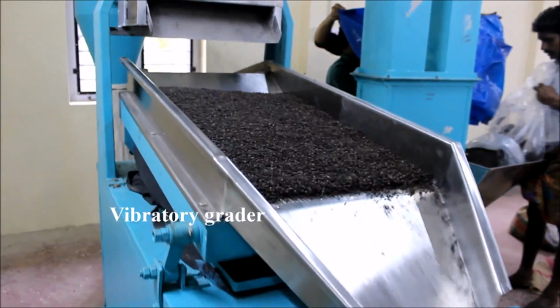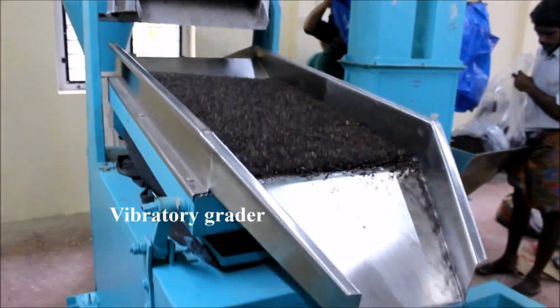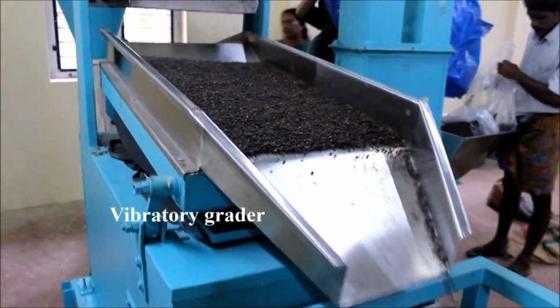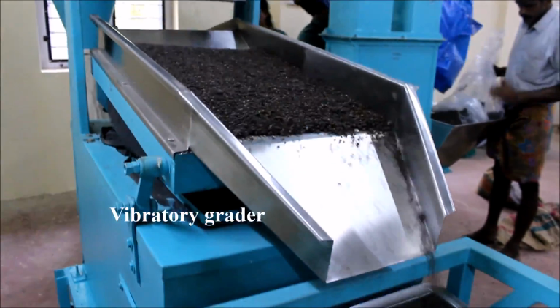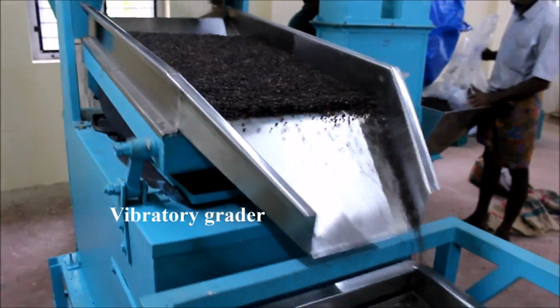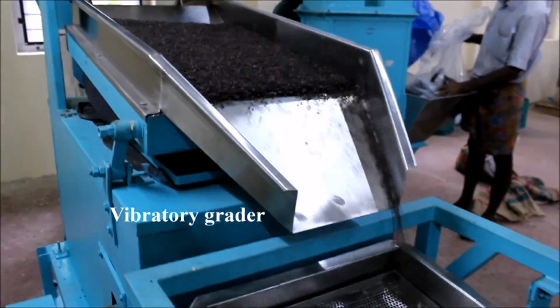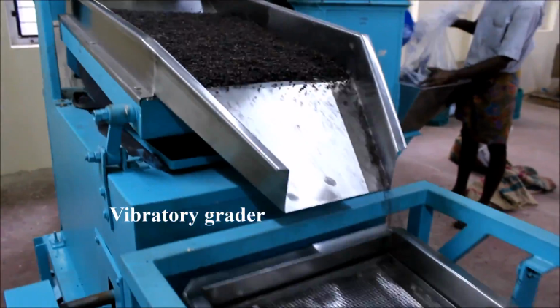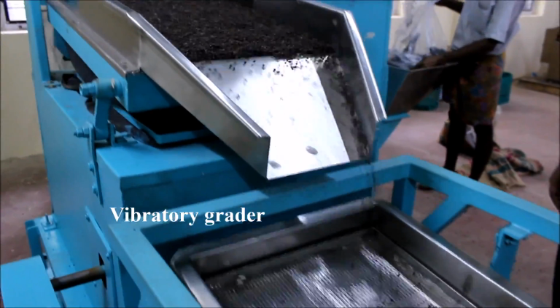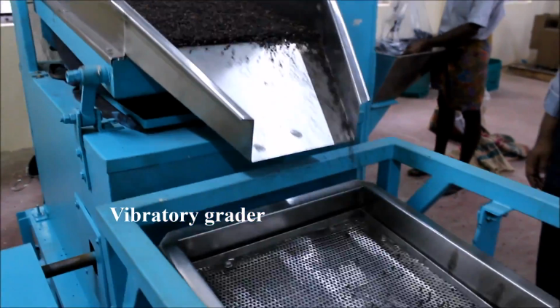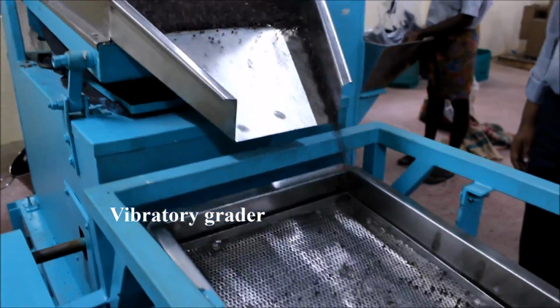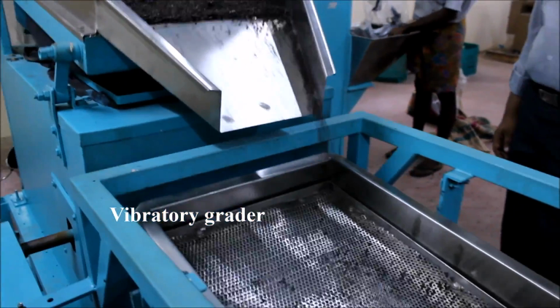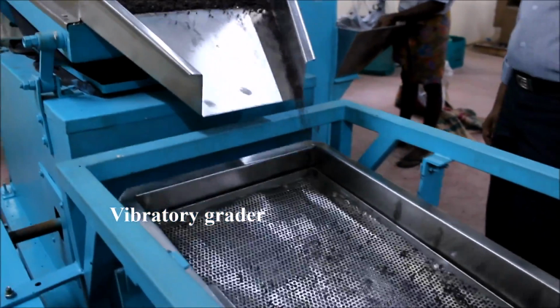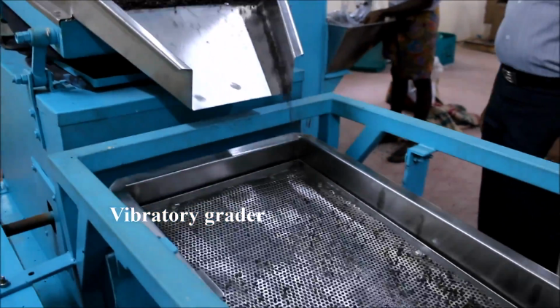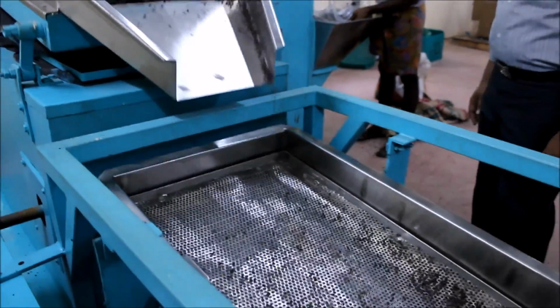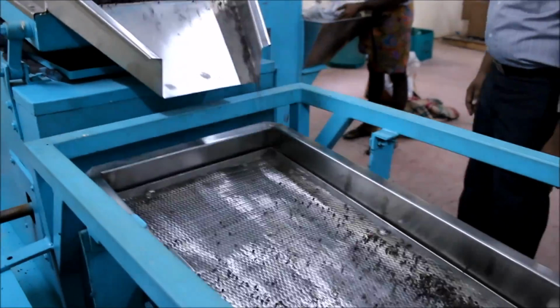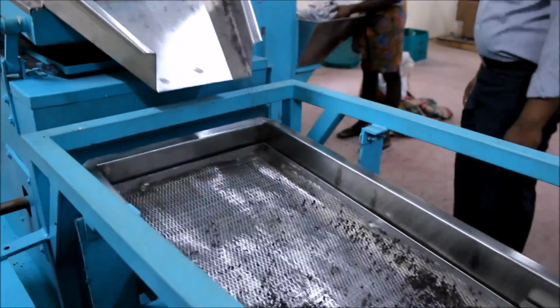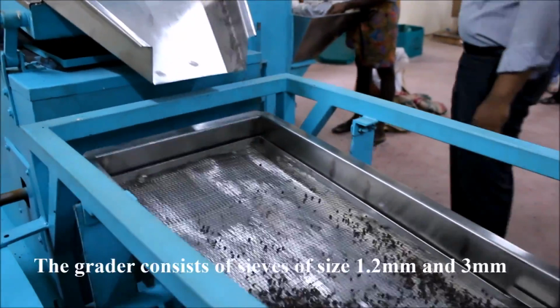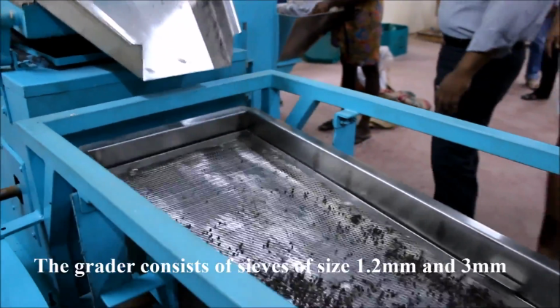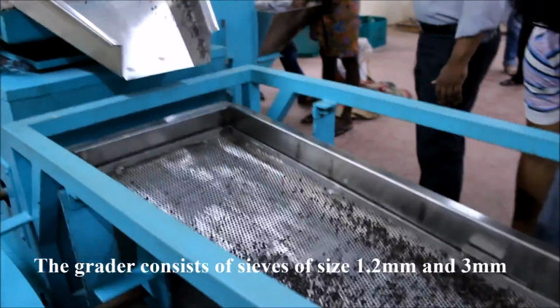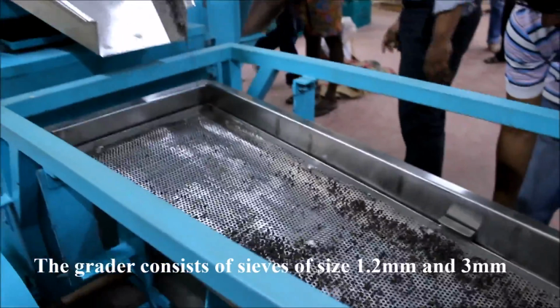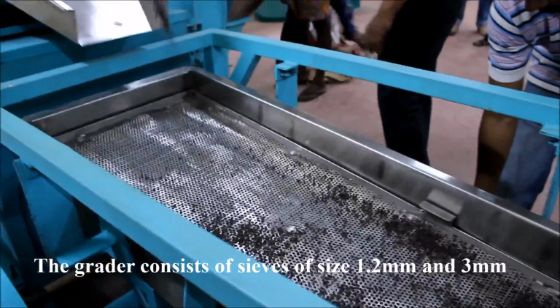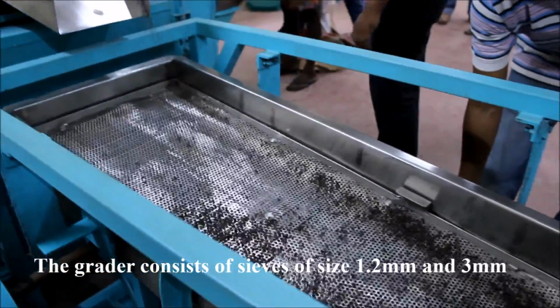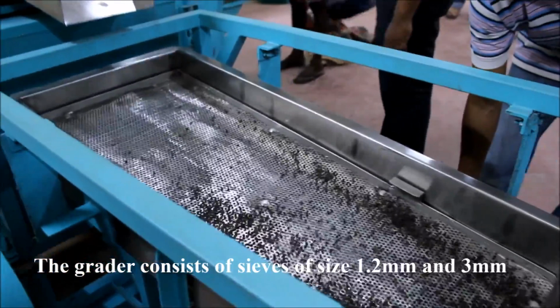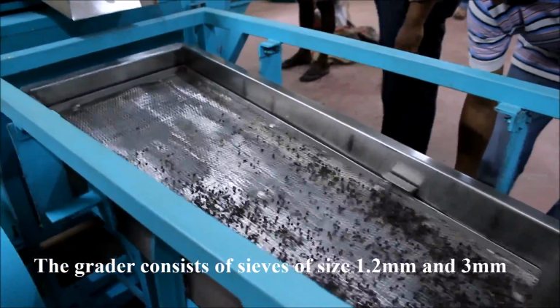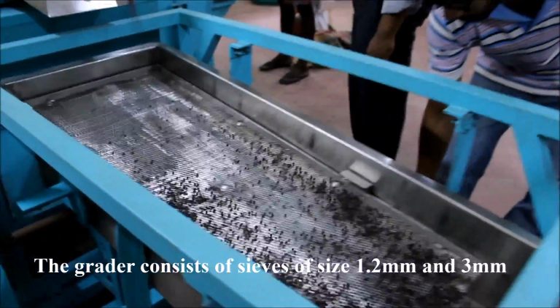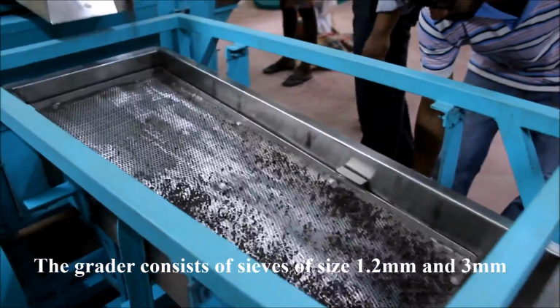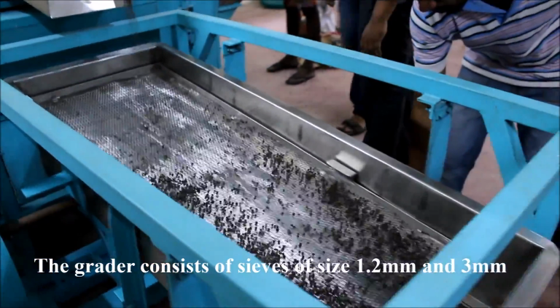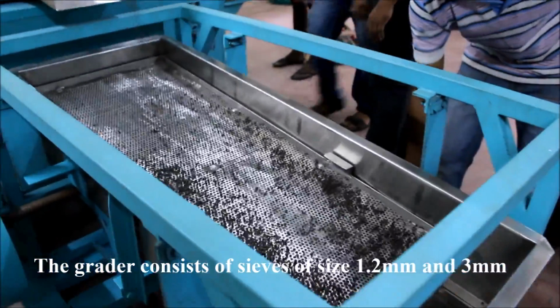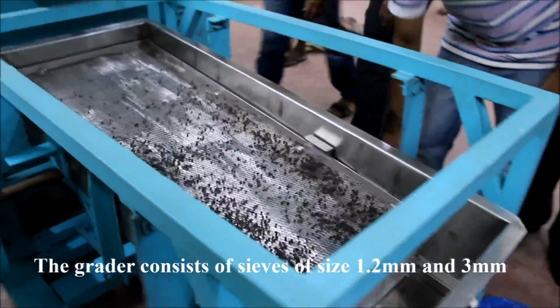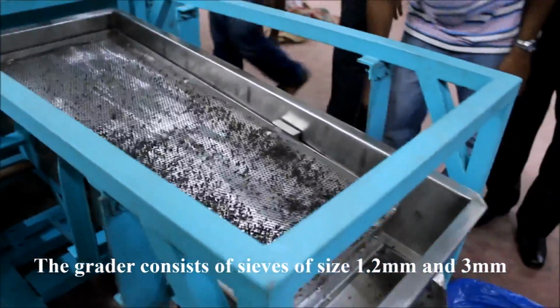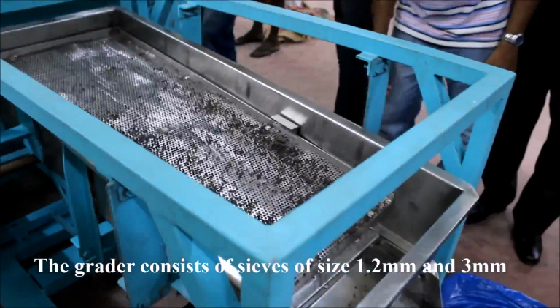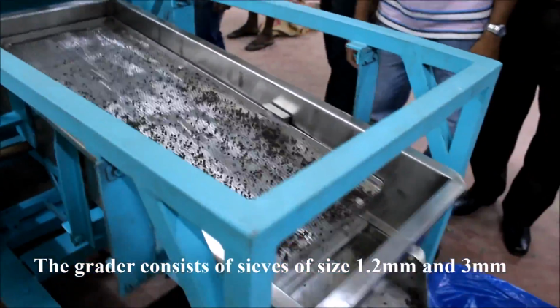Then the pepper grains are passed onto the vibratory grader. The grader consists of sieves of size 1.2 mm and 3 mm.